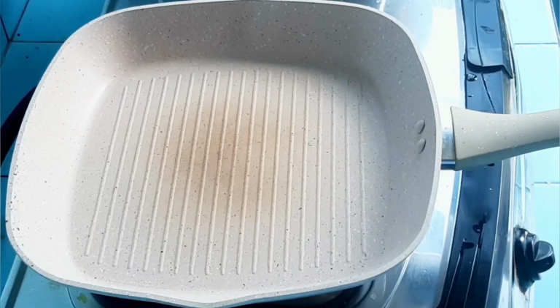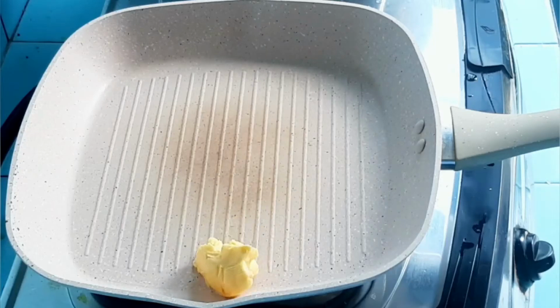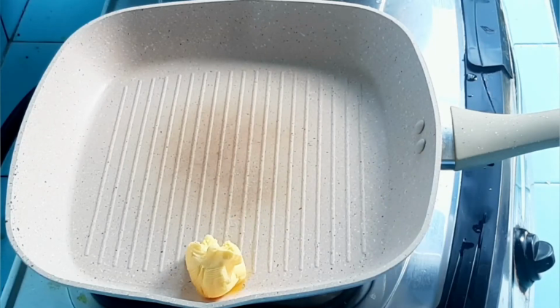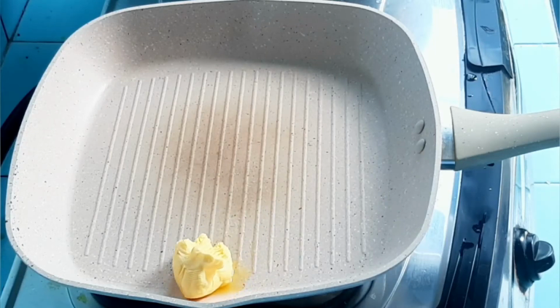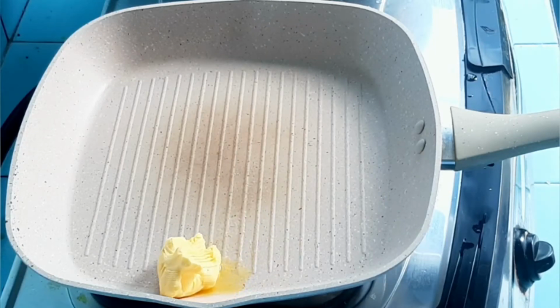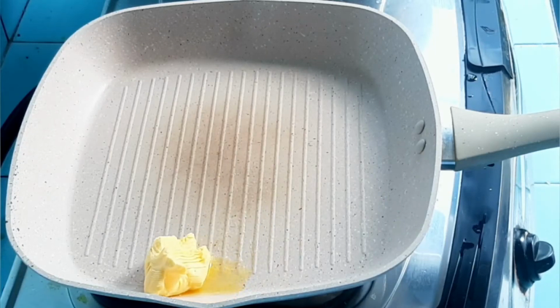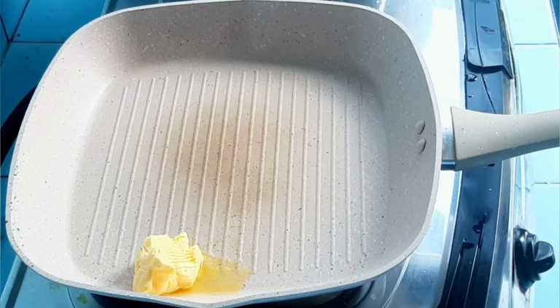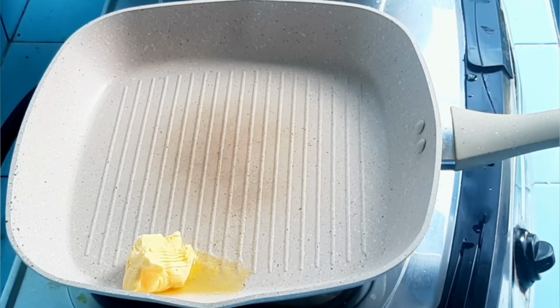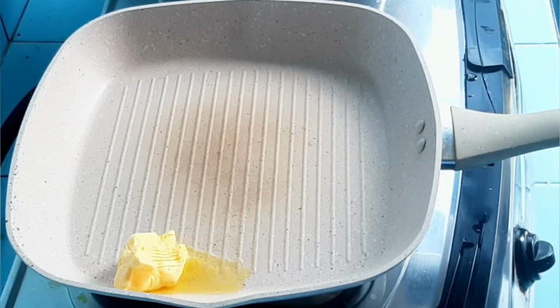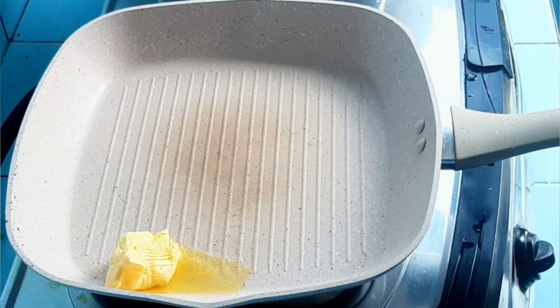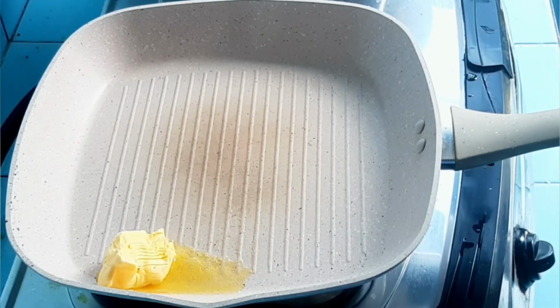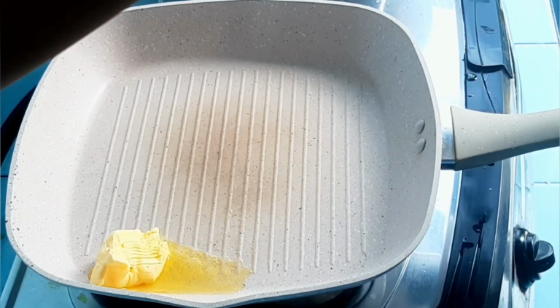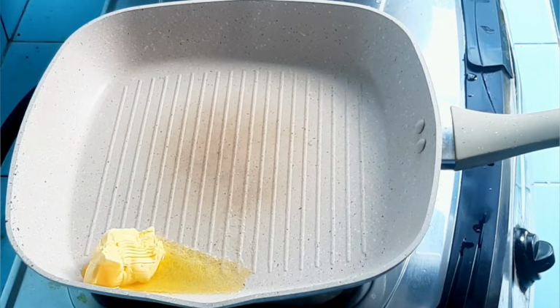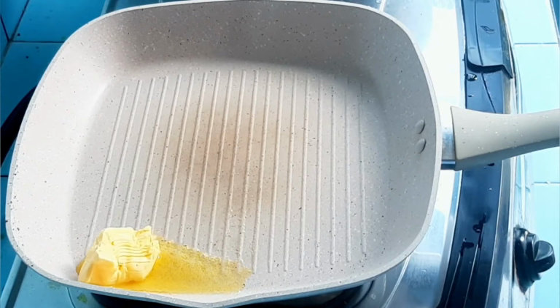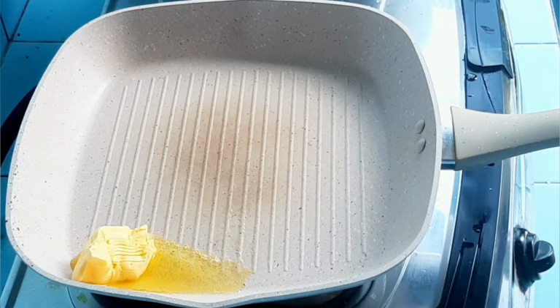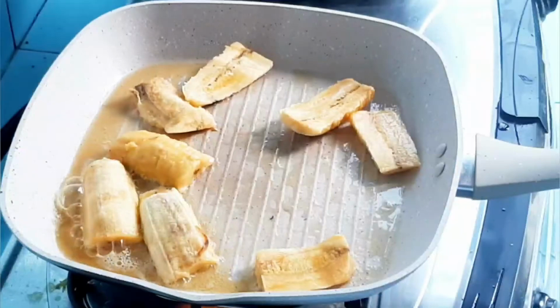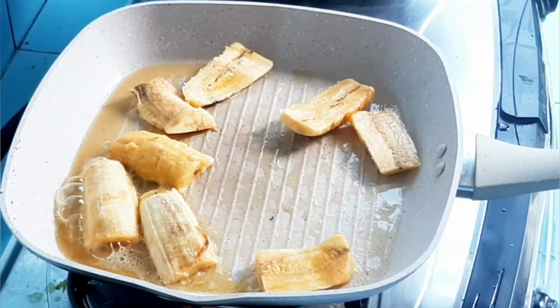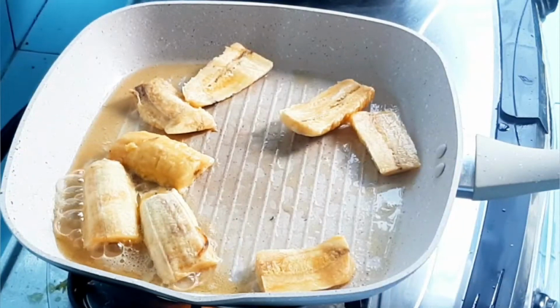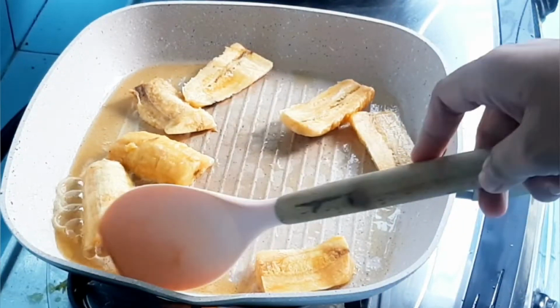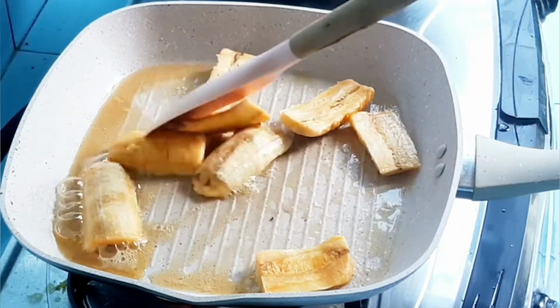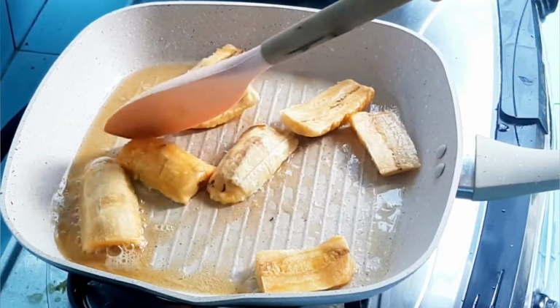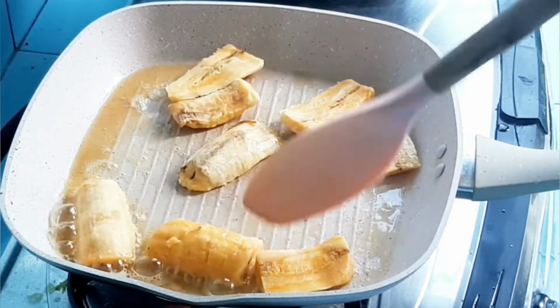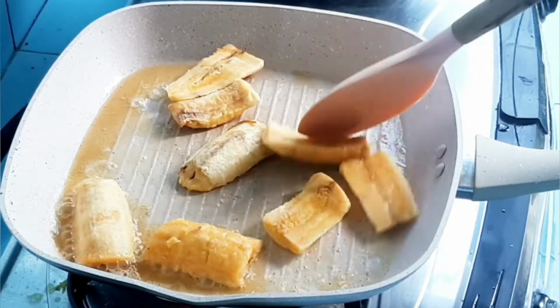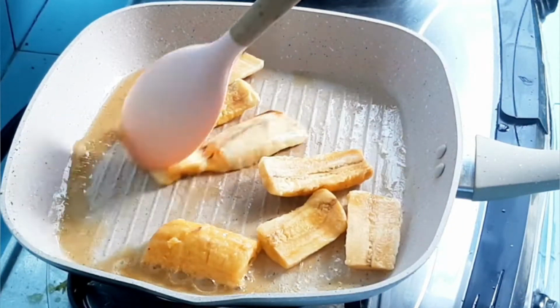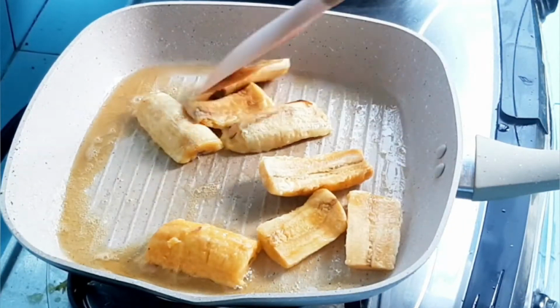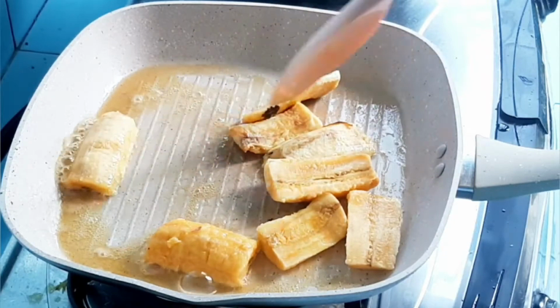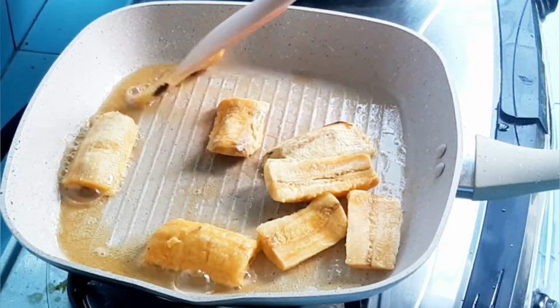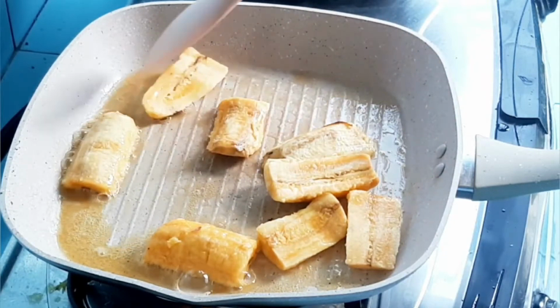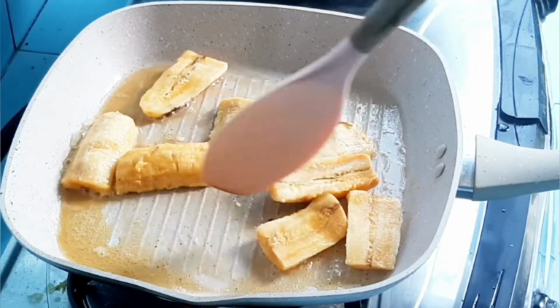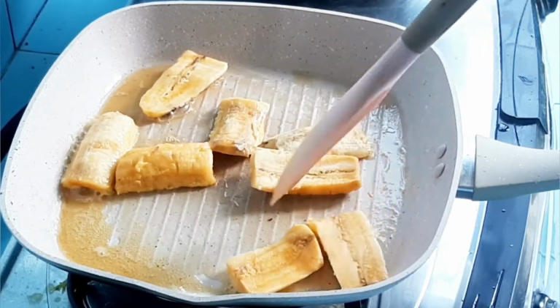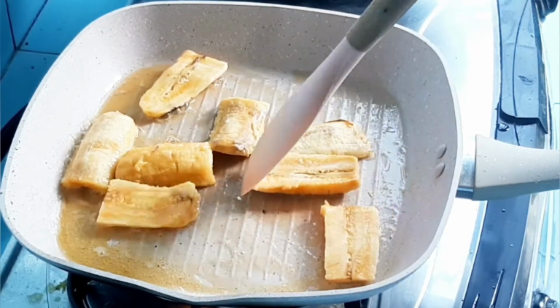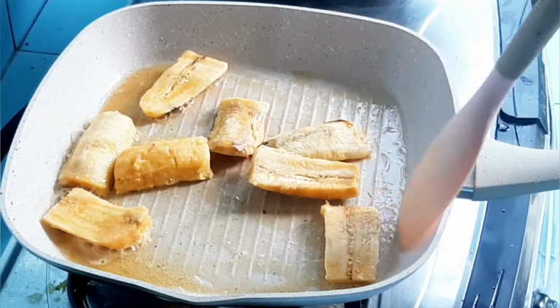Hello guys, balik lagi di YouTube channel aku, Sarah Fahyuni. Kali ini aku mau bikin pisang berendam. Ini tuh salah satu pisang yang jadi favorit aku ketika bingung lagi mau bikin pisang apa.